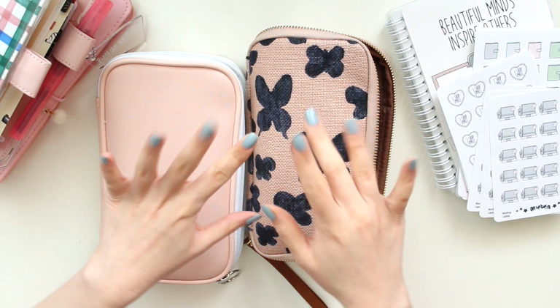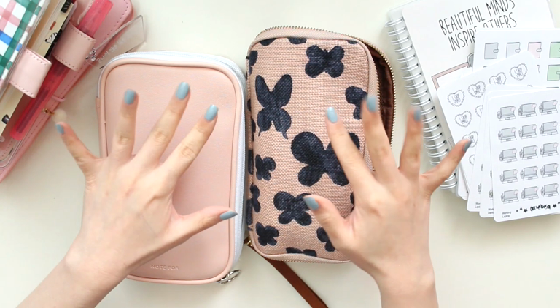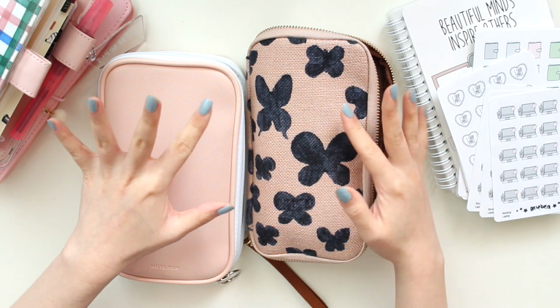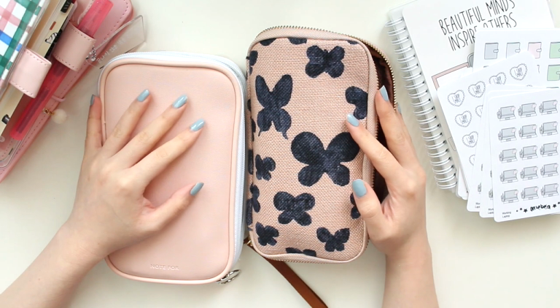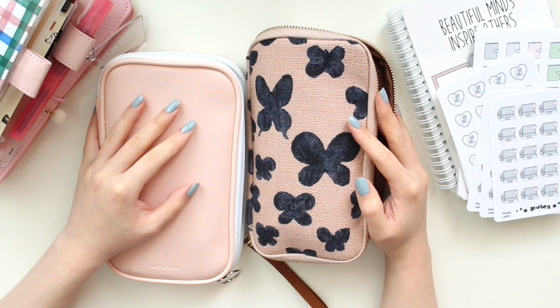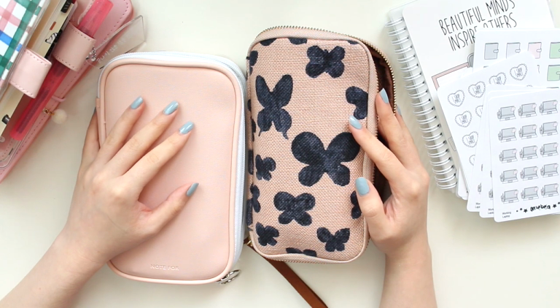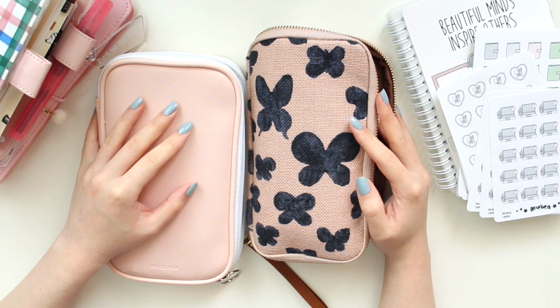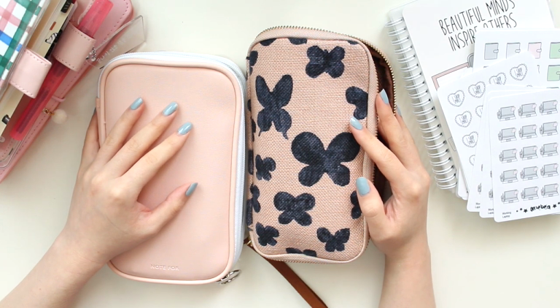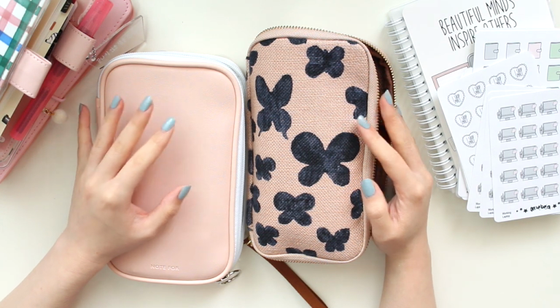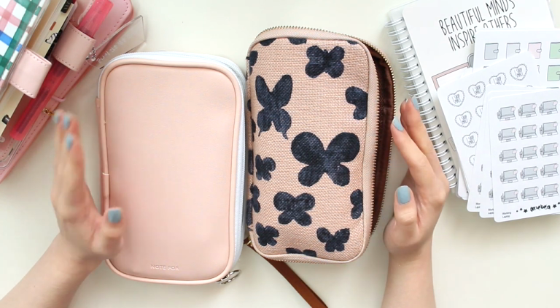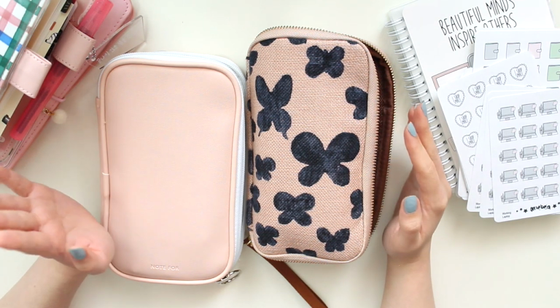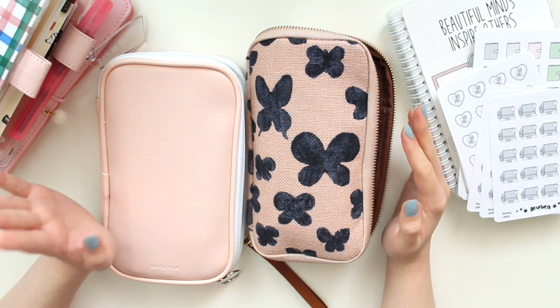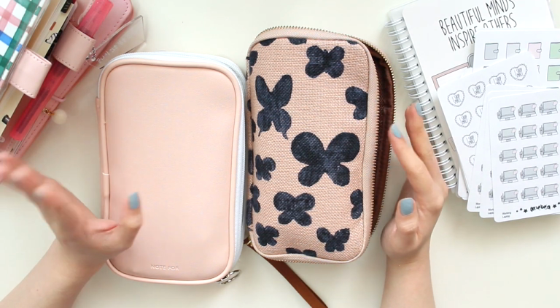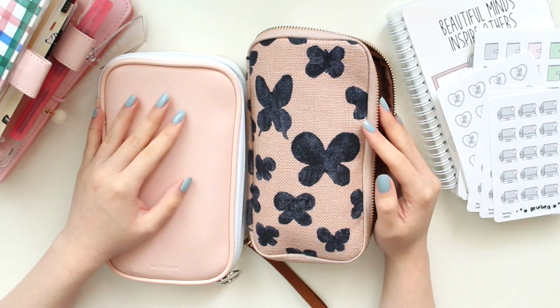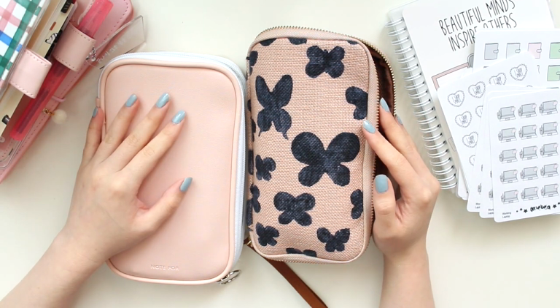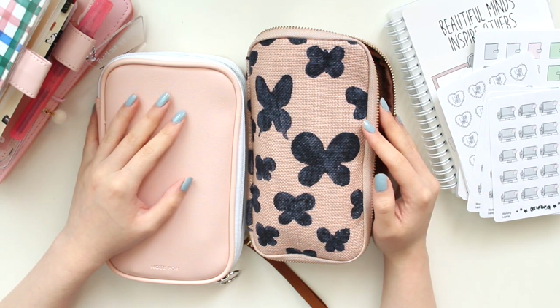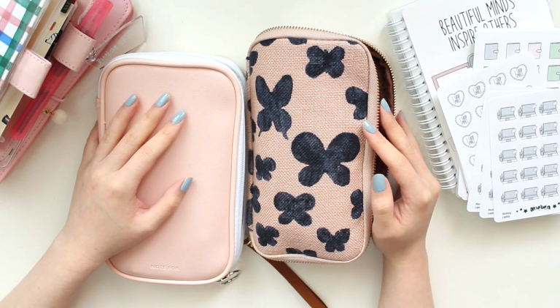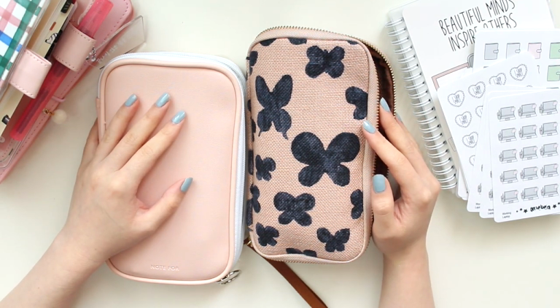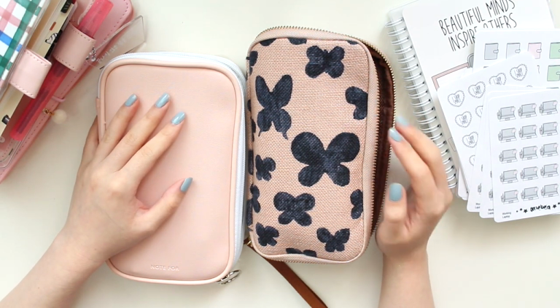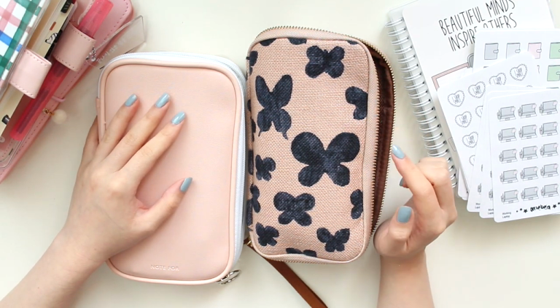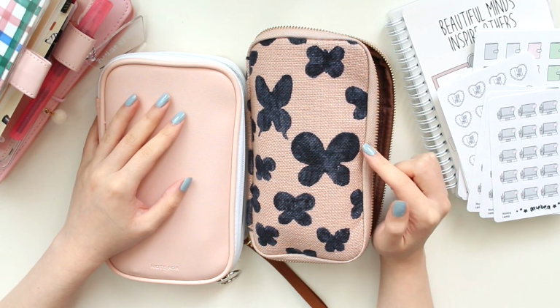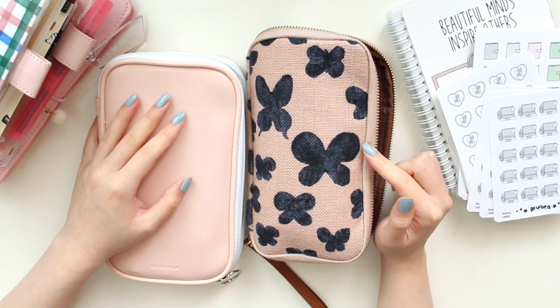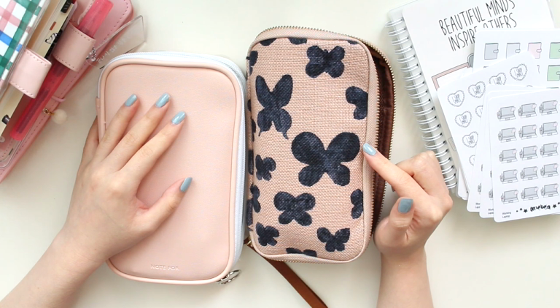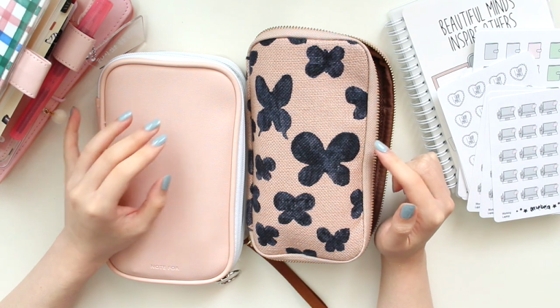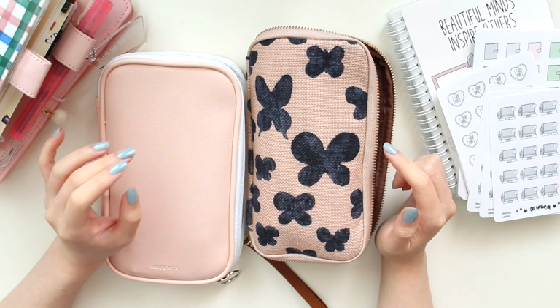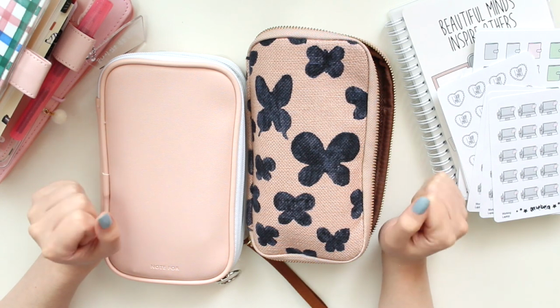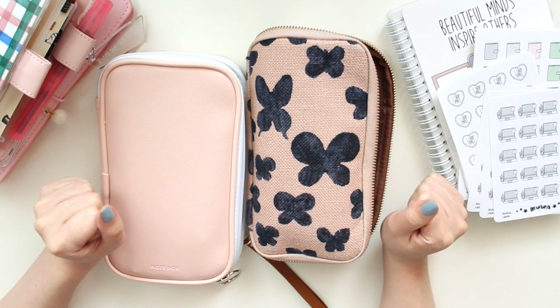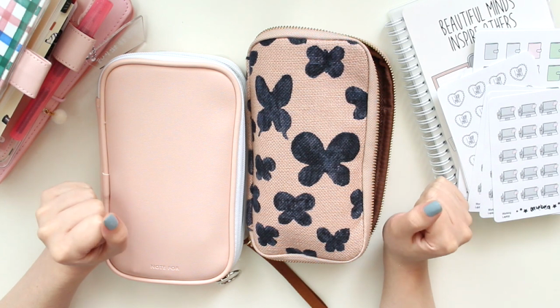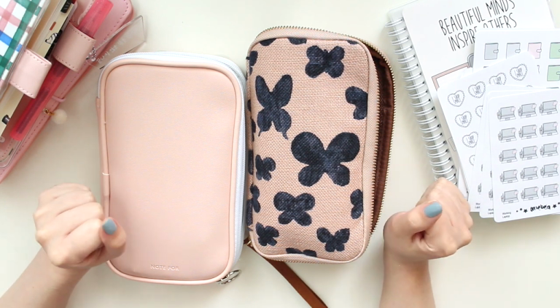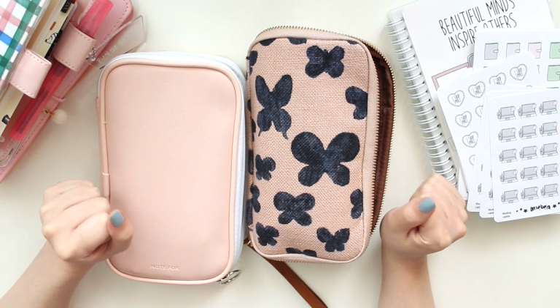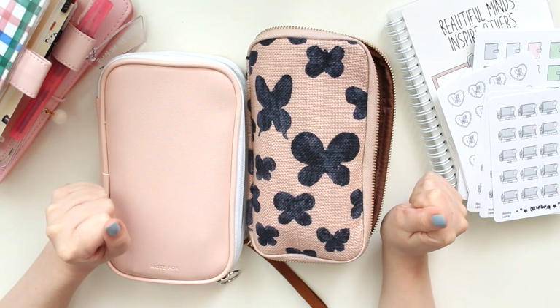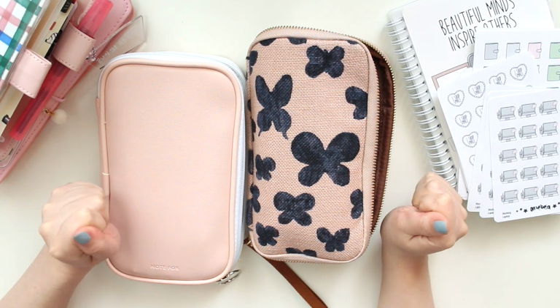Hey everyone, welcome back to another video. My name is Arielle and I am the owner of Ariebea Sticker Shop.